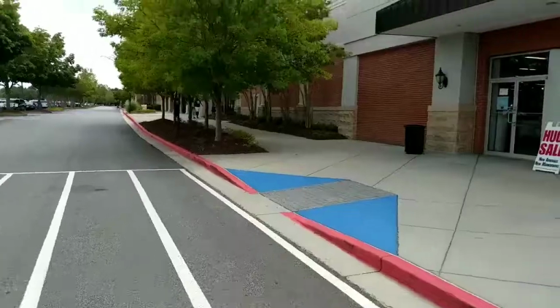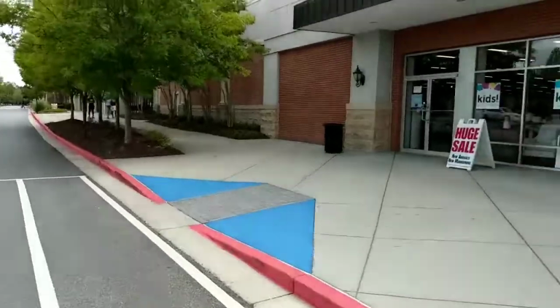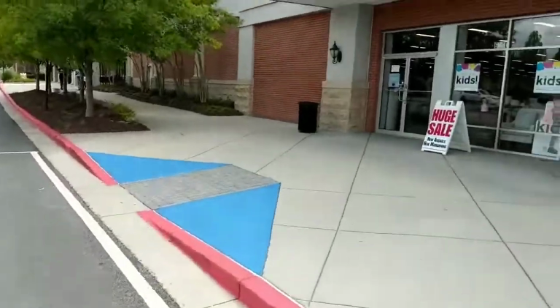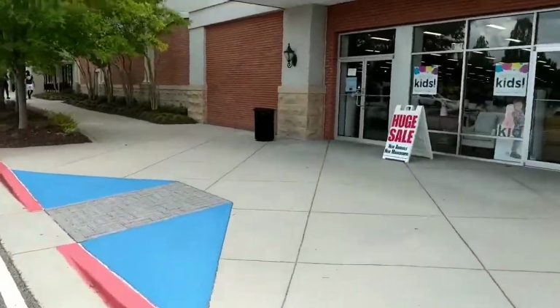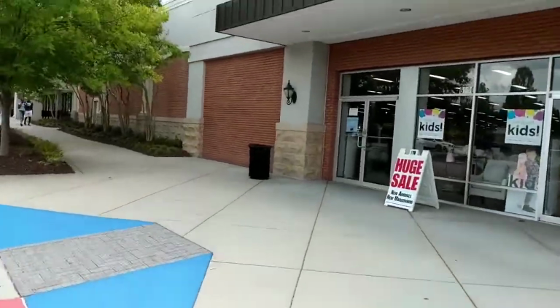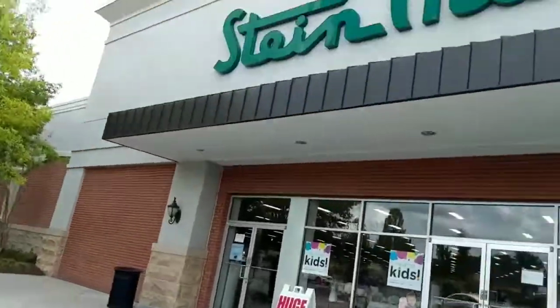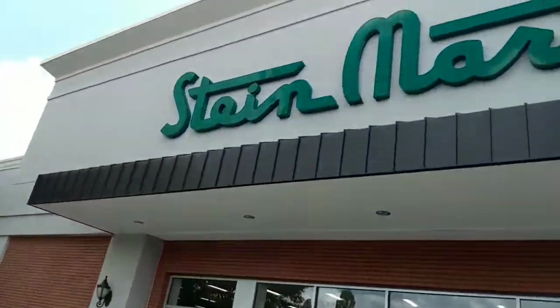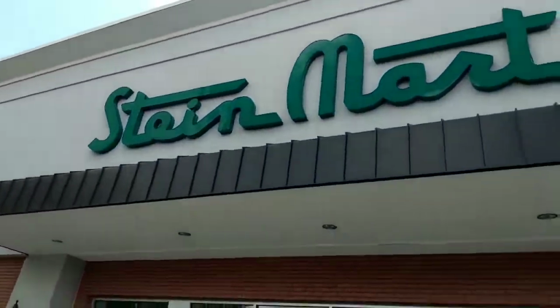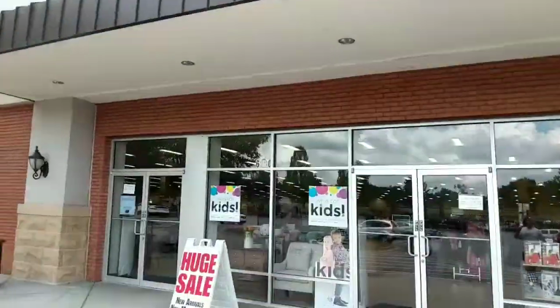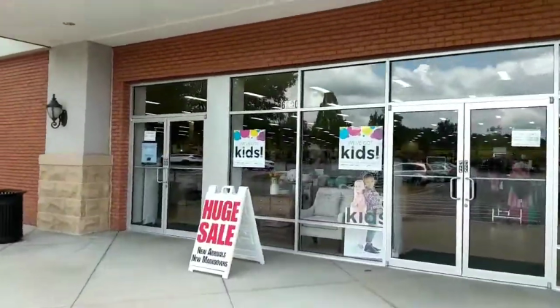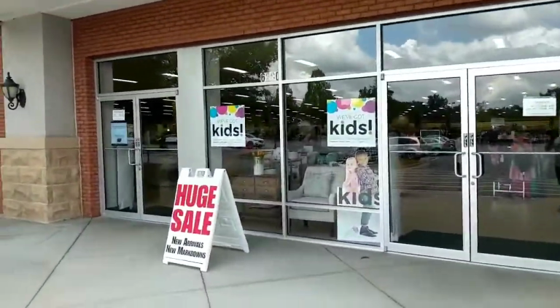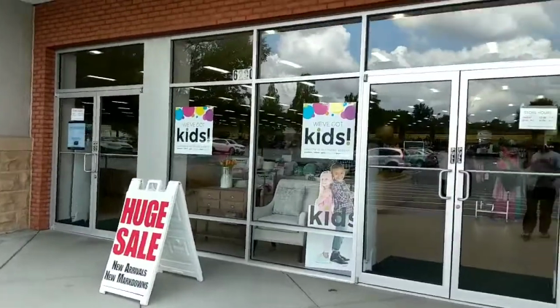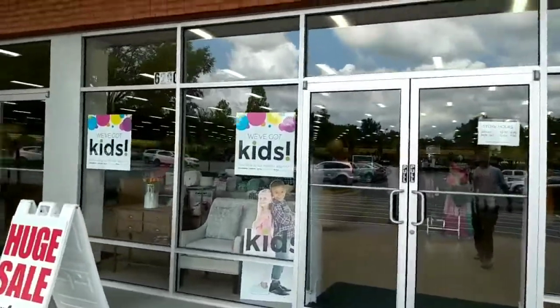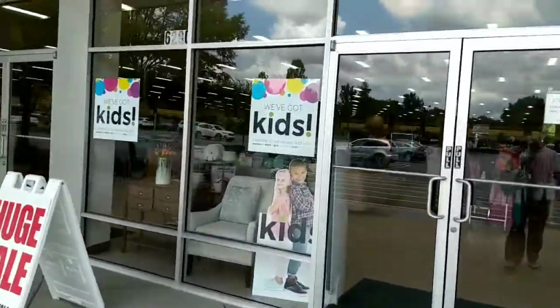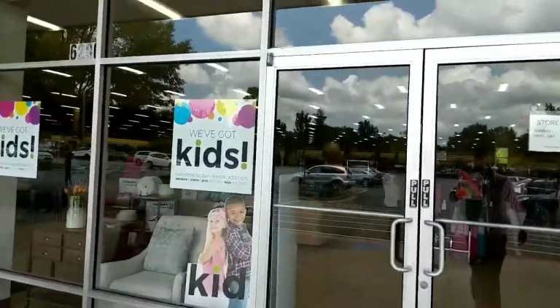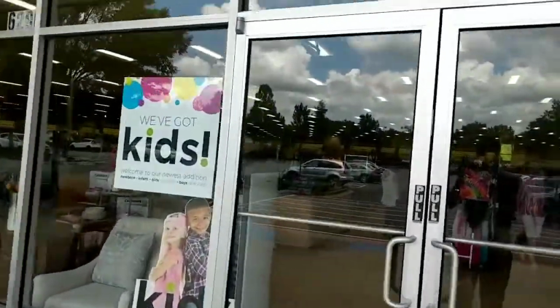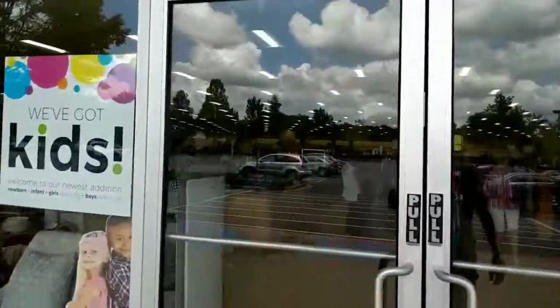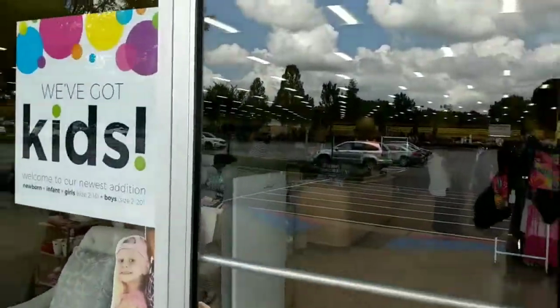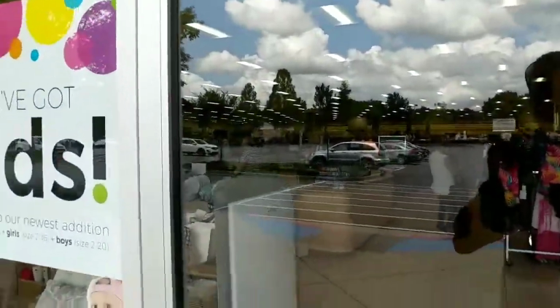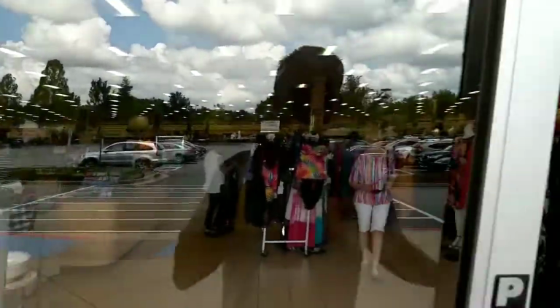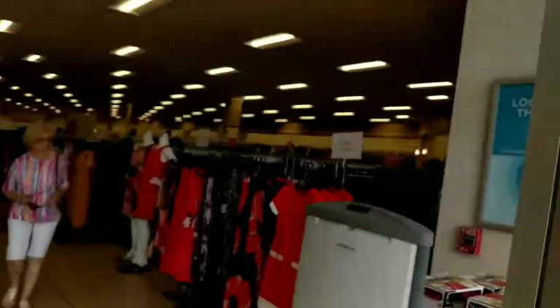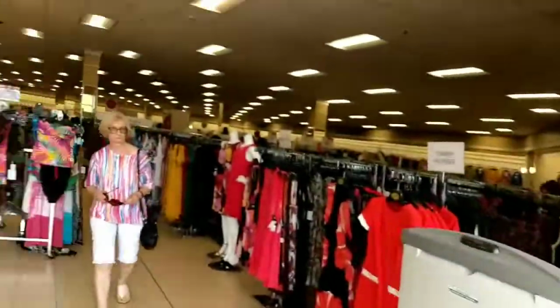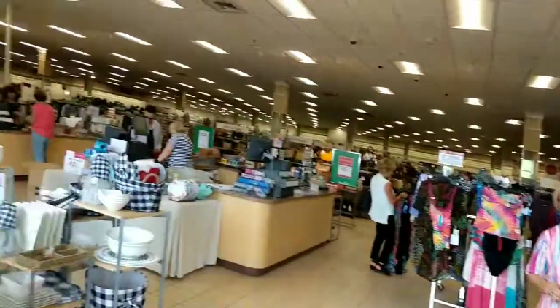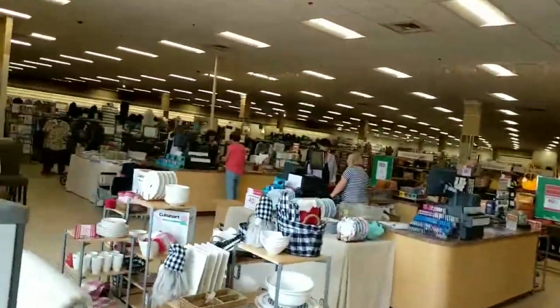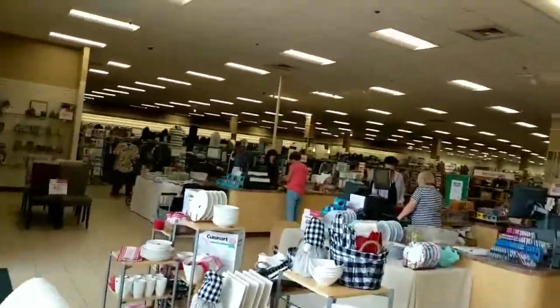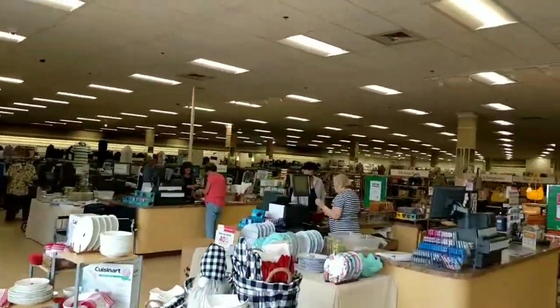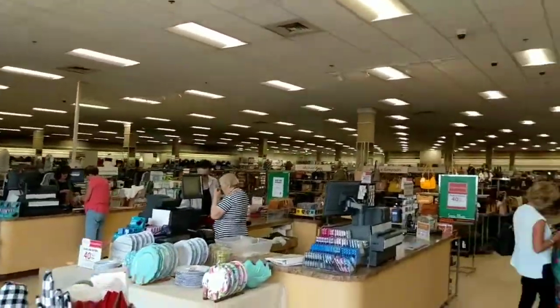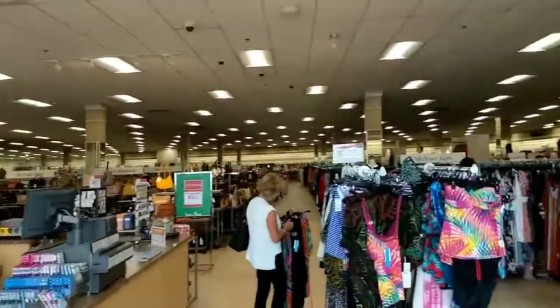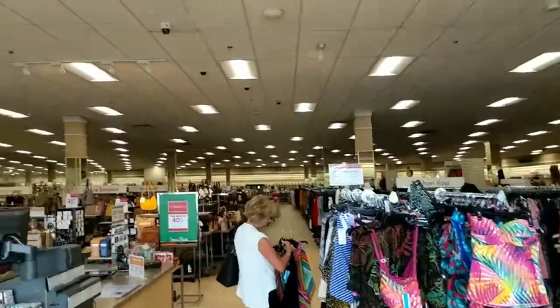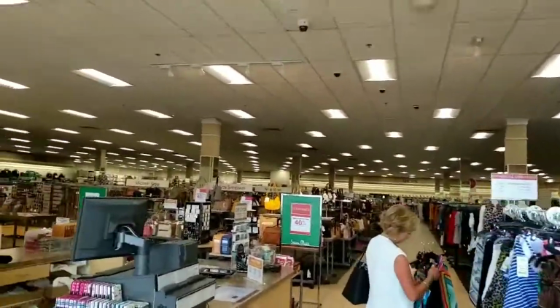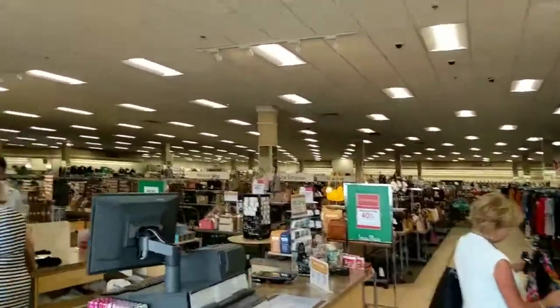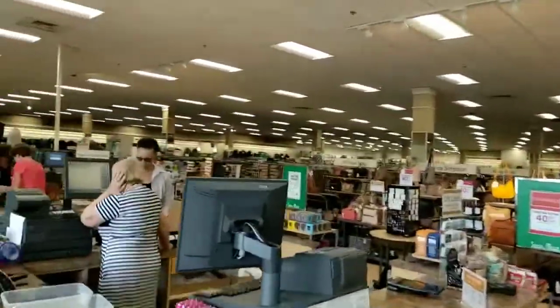Hey, what's up everybody? Here at Stein Mart to go to my Amazon locker and pick up my package. If you are not aware, Amazon has lockers in a lot of businesses. So I need to find where the locker is.